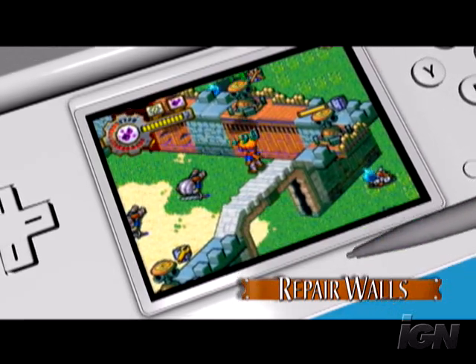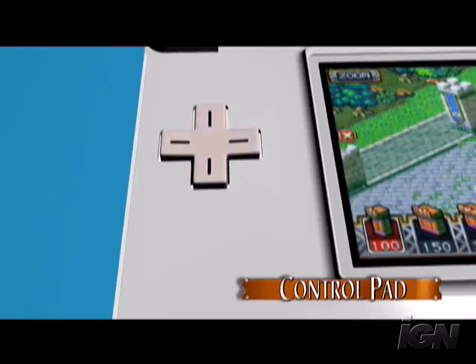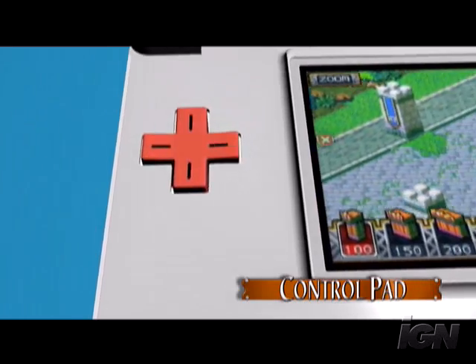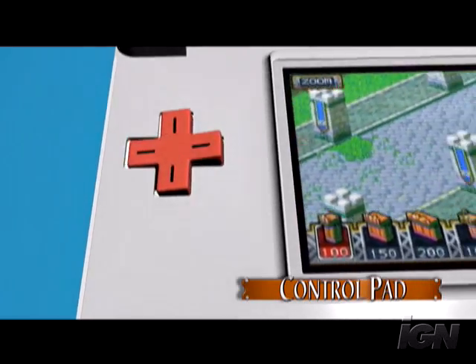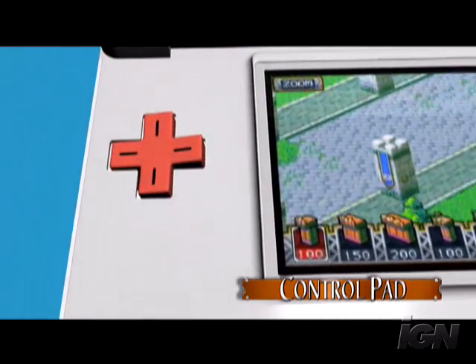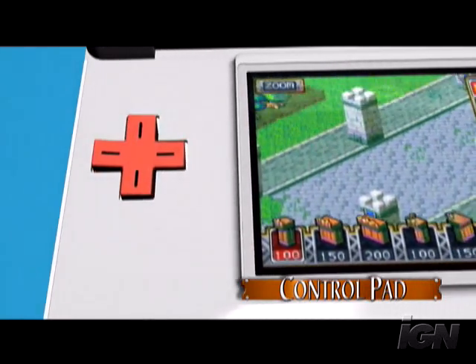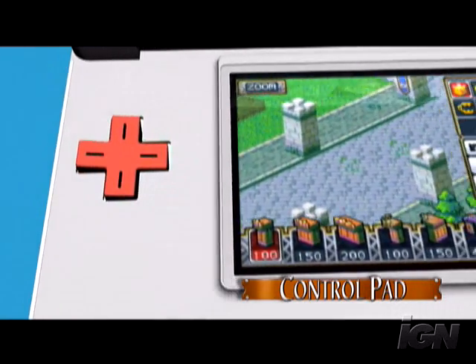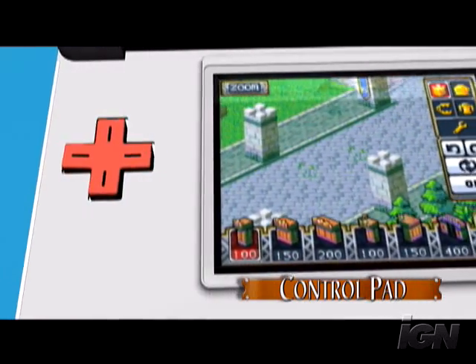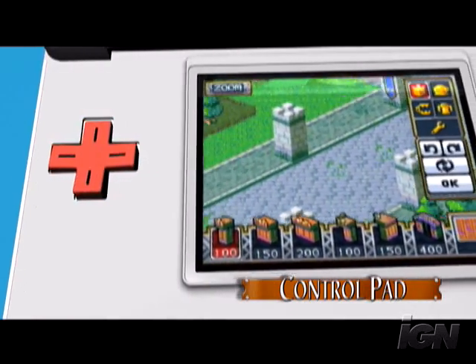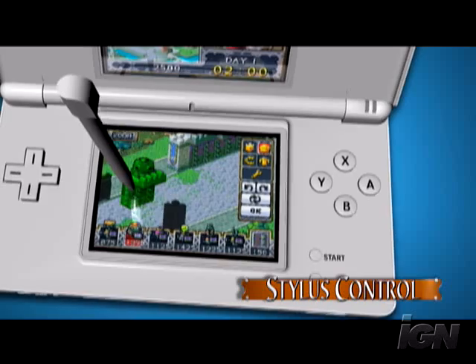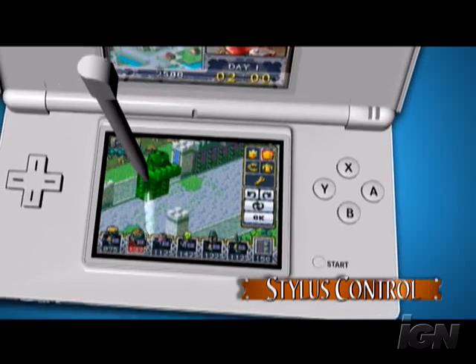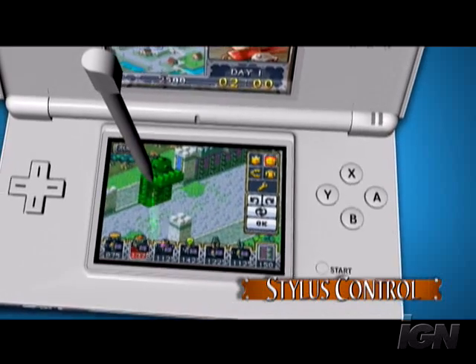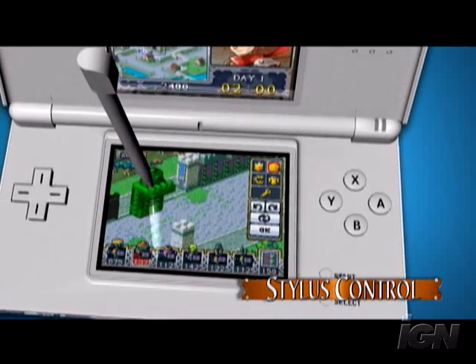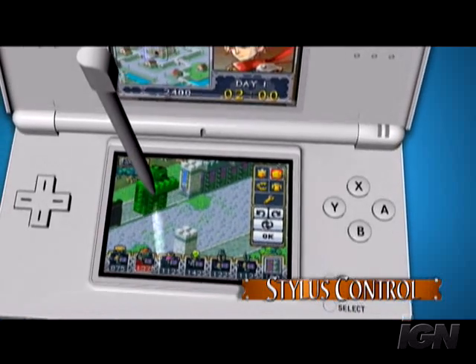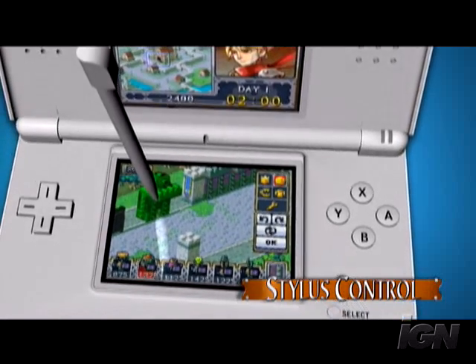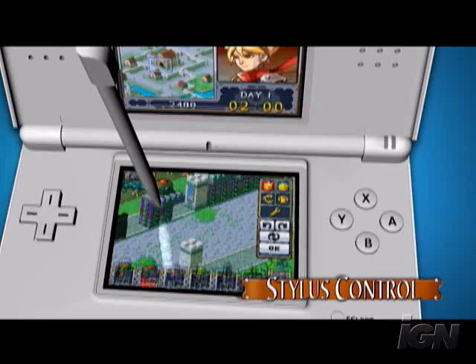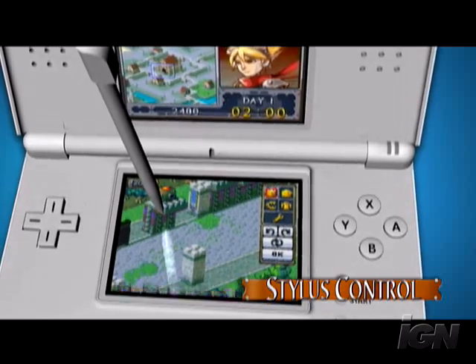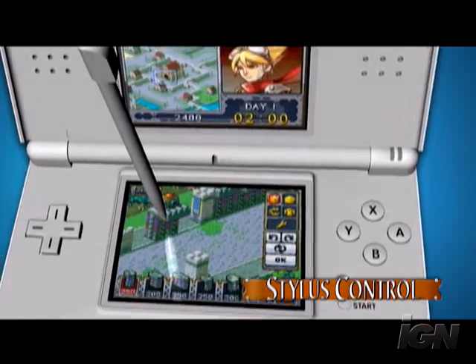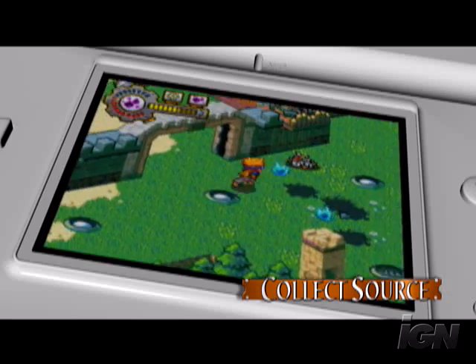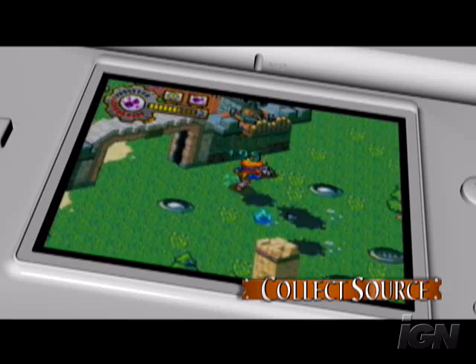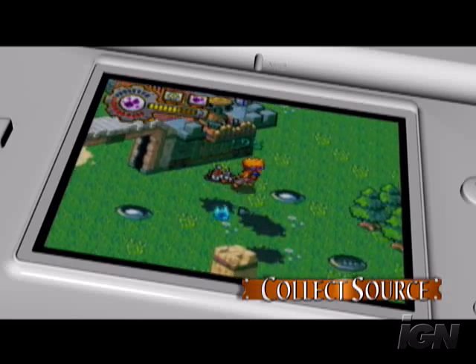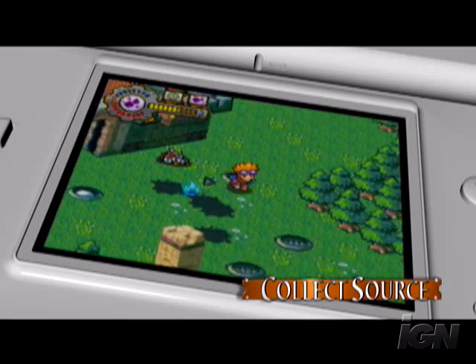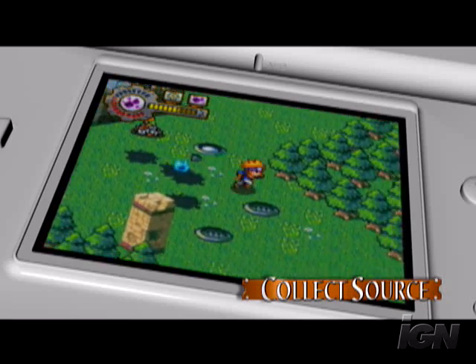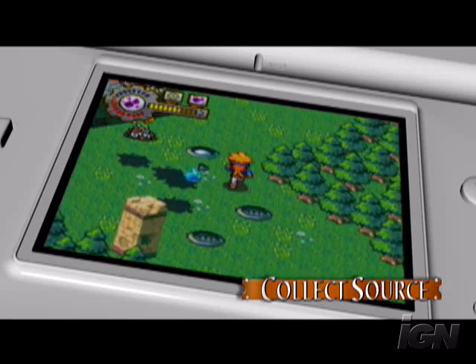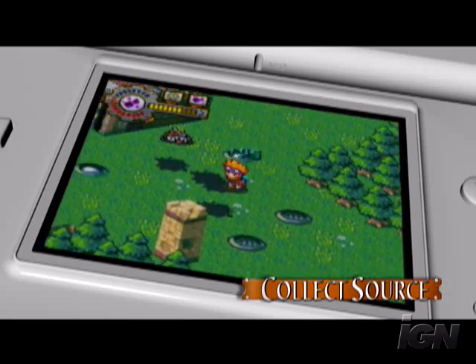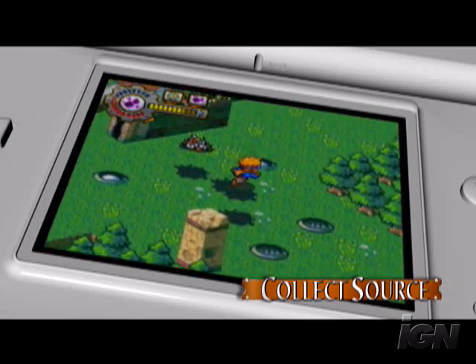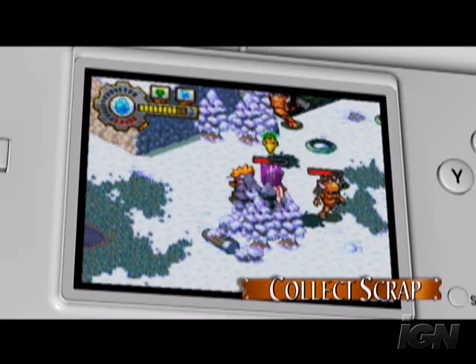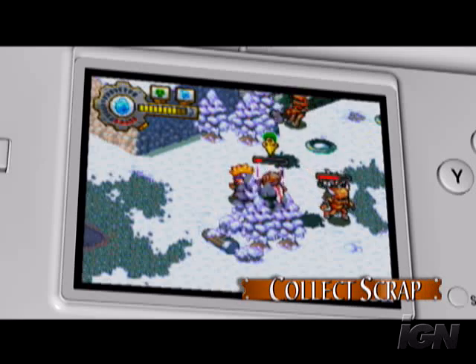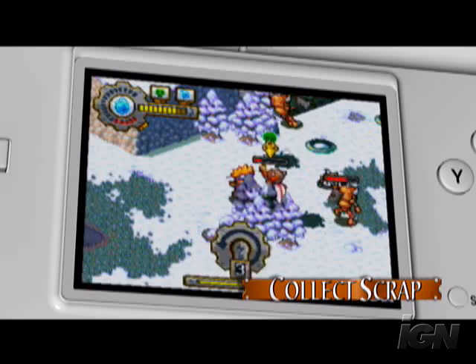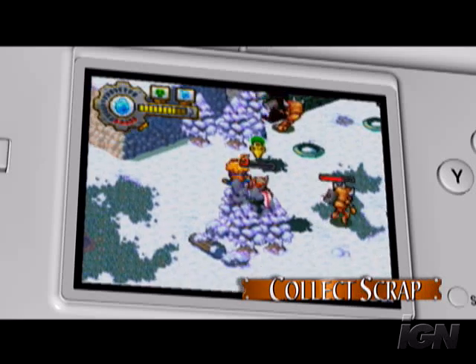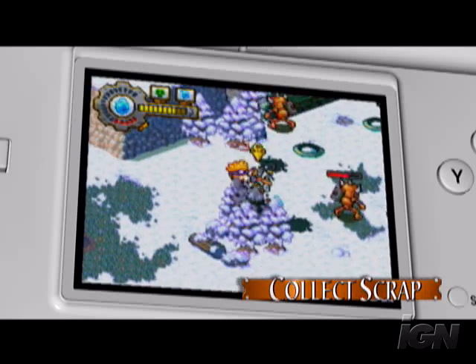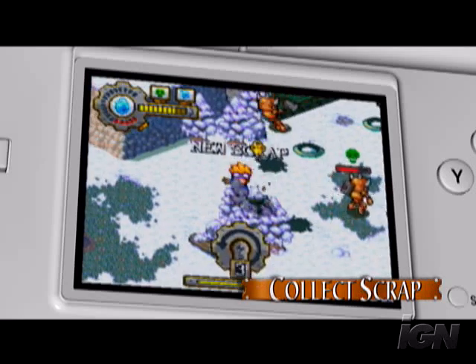Use the control pad to move around the battlefield and use the stylus to build your items. Defeat an enemy during battle and a small blue source flame, or sometimes scrap, will appear for you to collect.